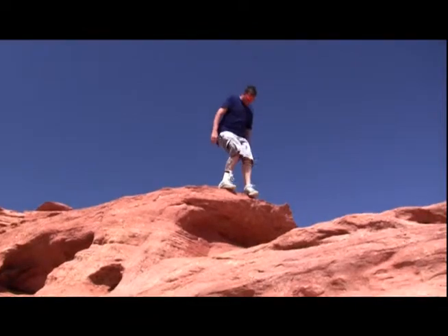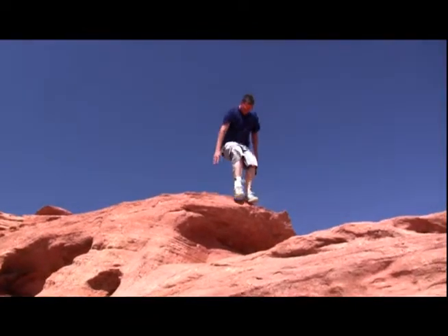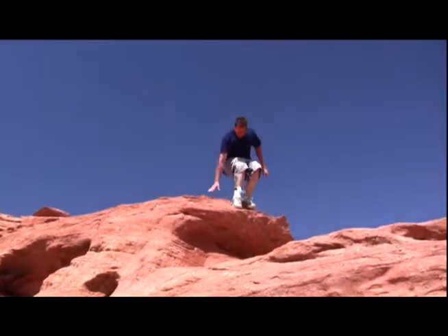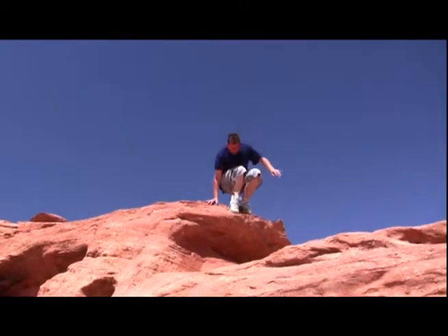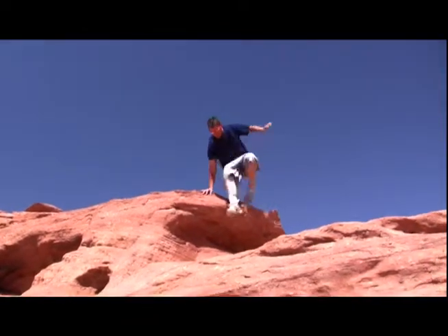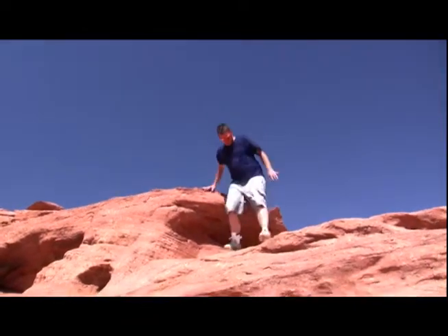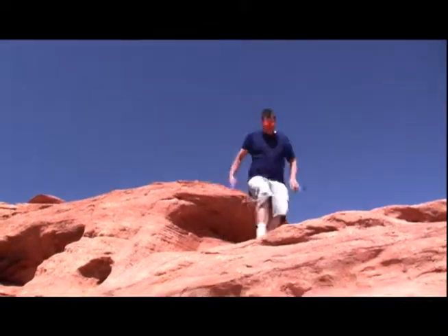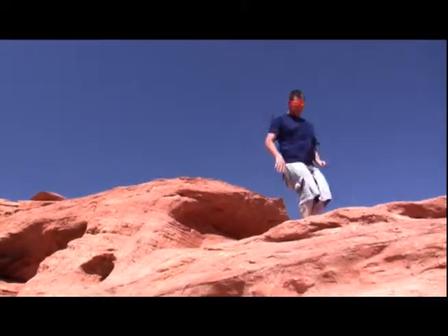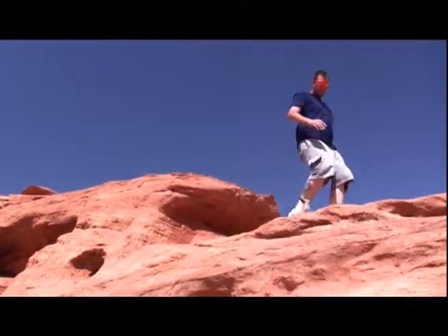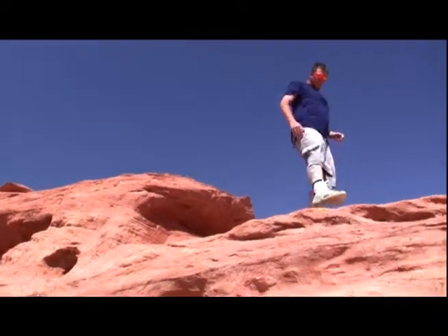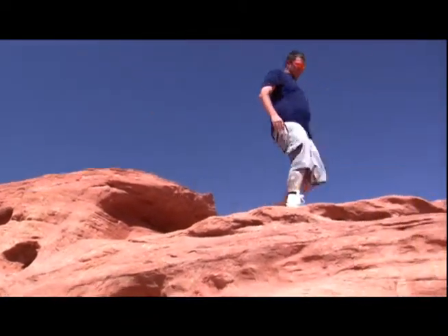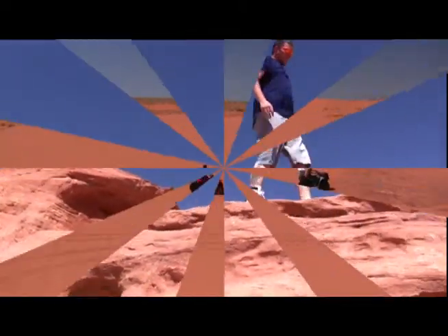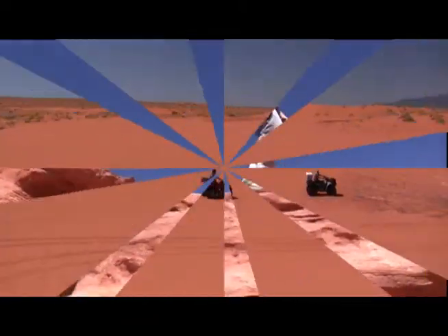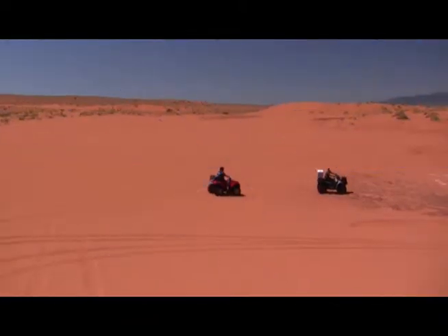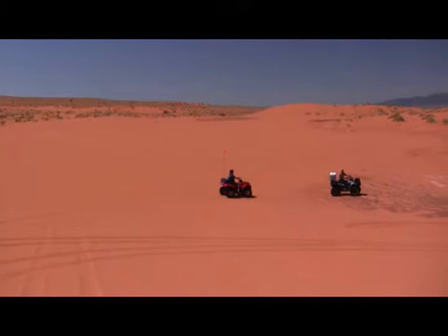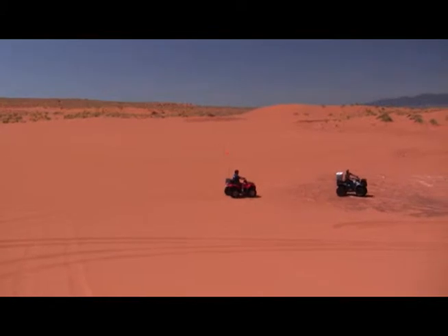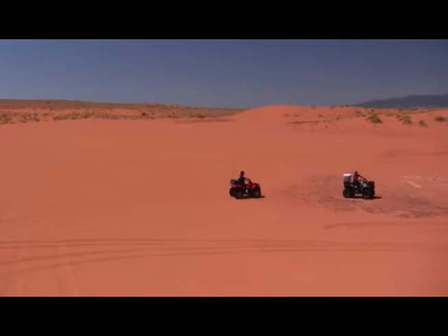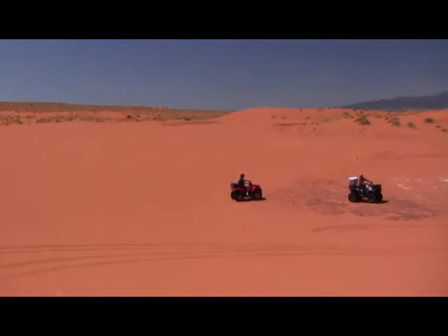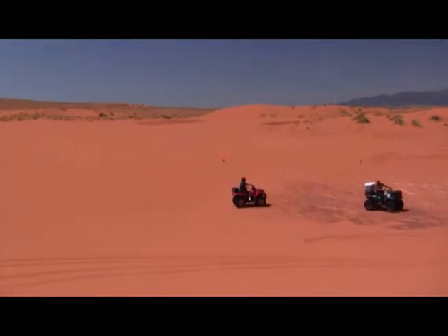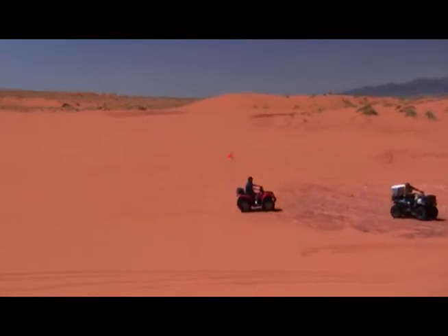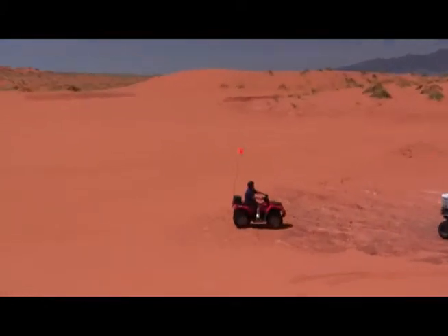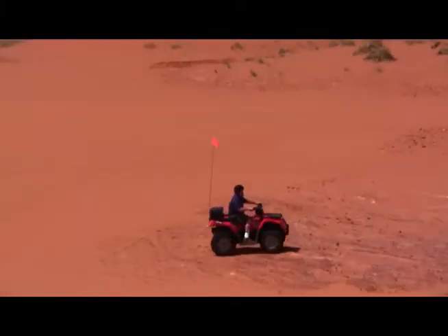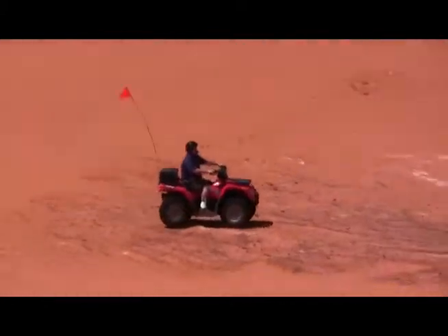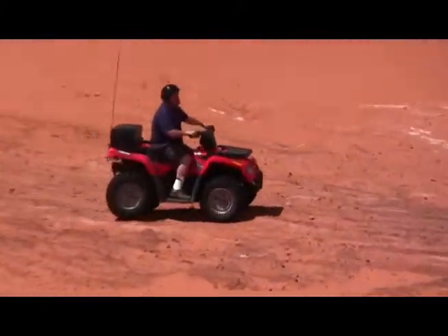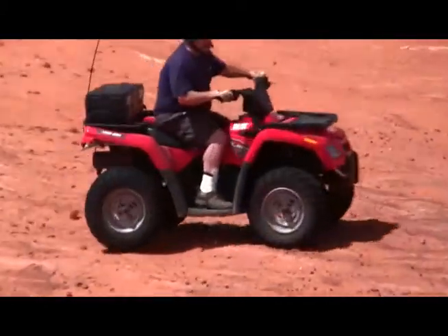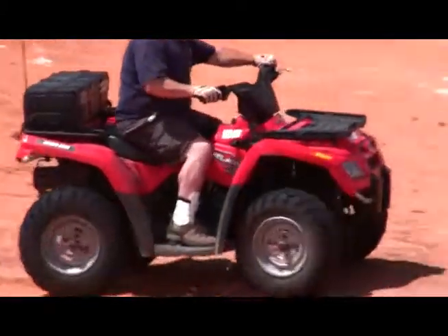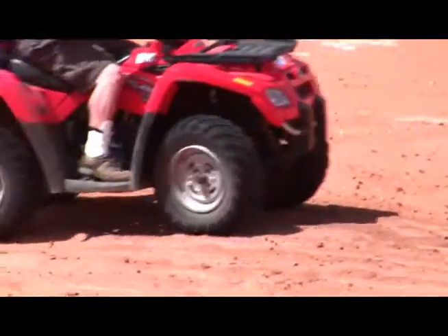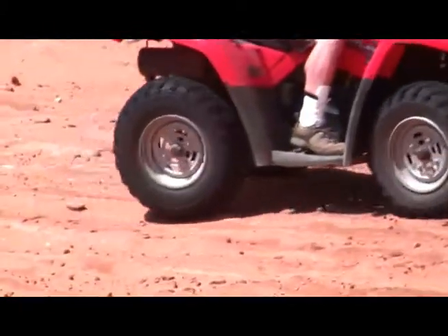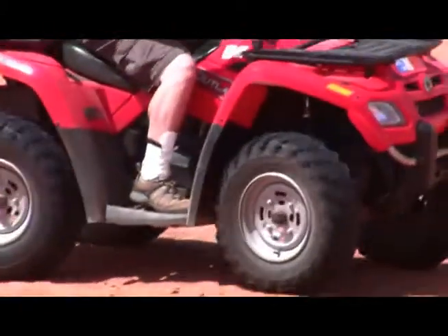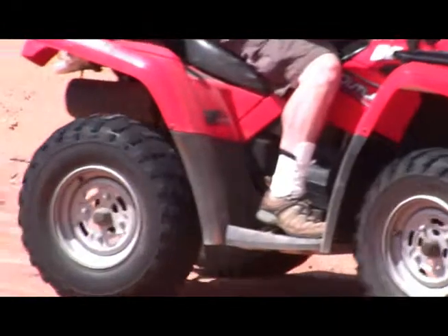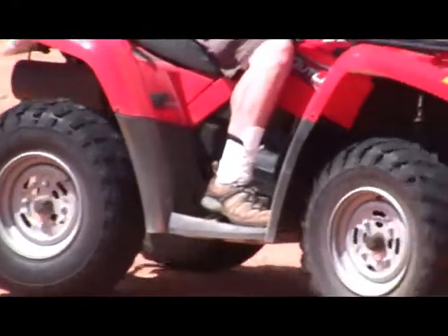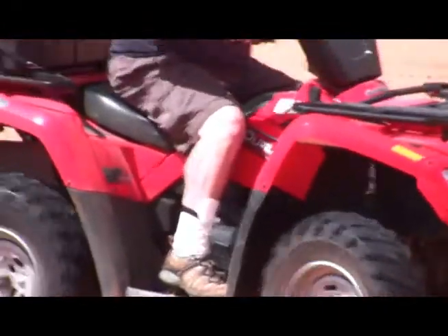This is a formation called the Yacht. With the tank nearing empty, I took one last blast up the face of the biggest dune I could find.